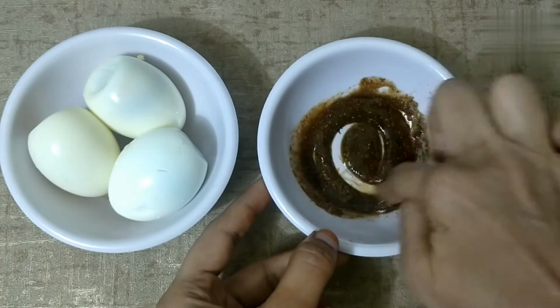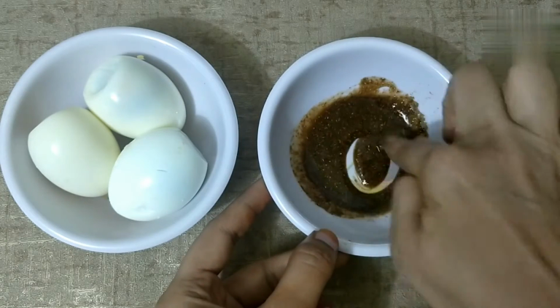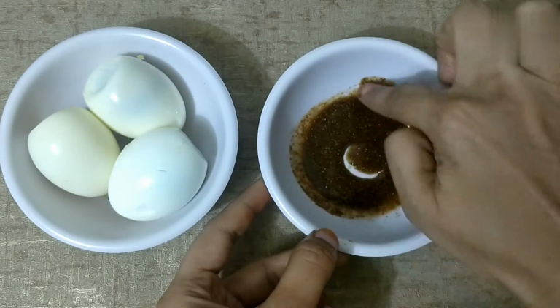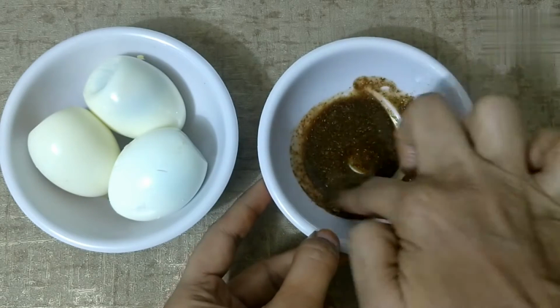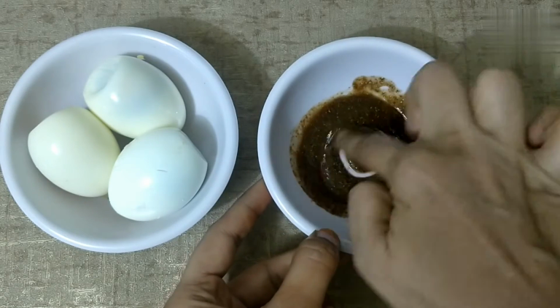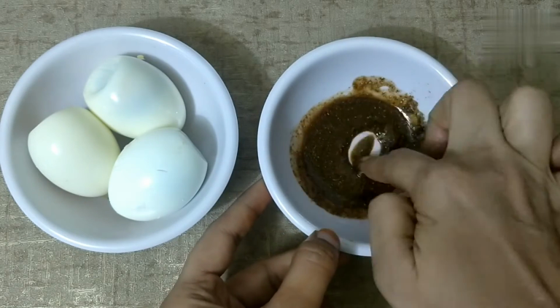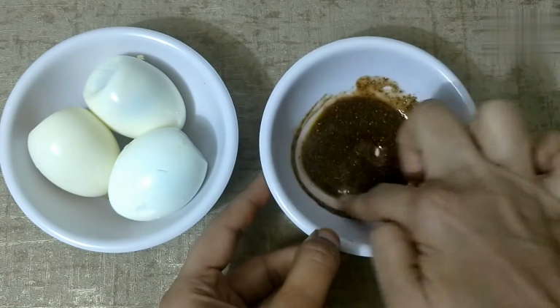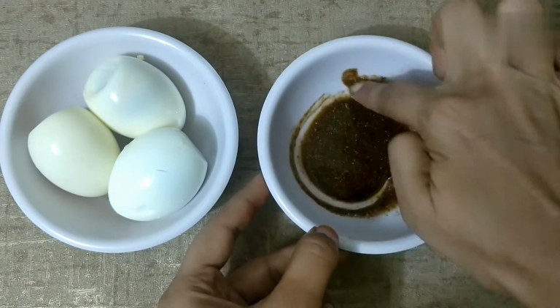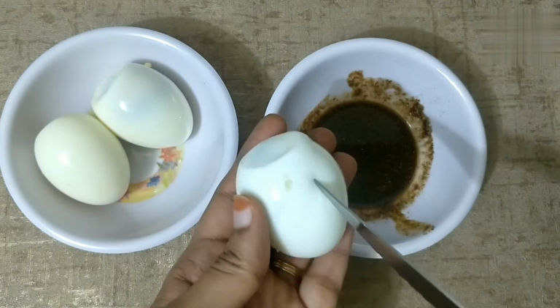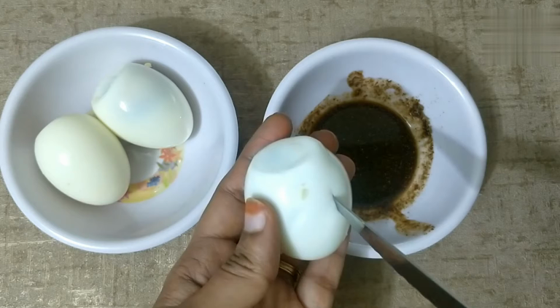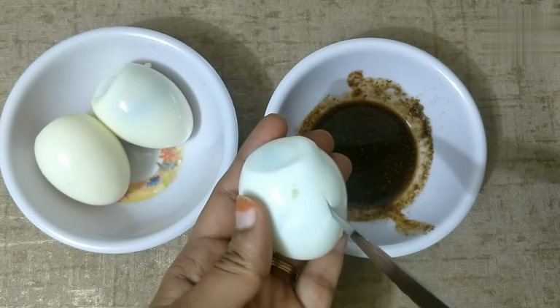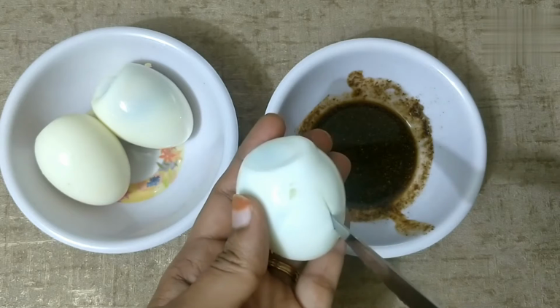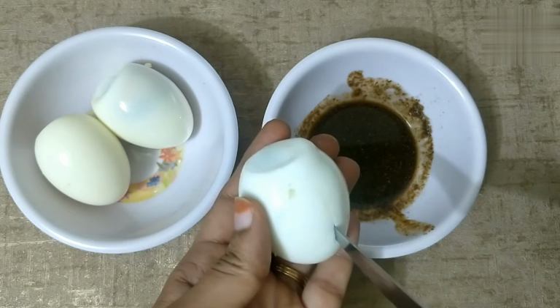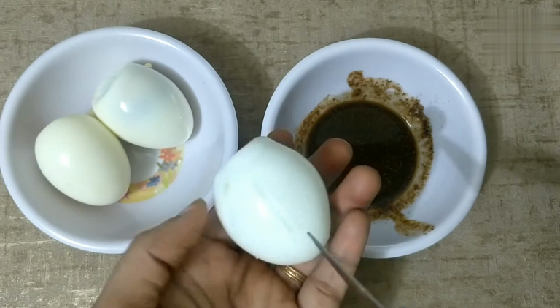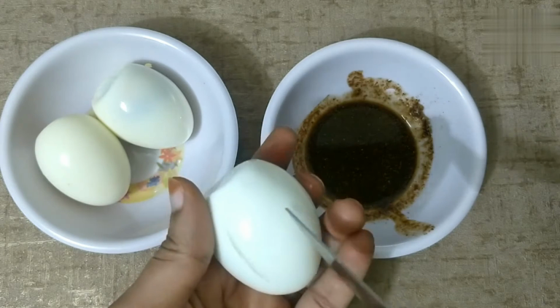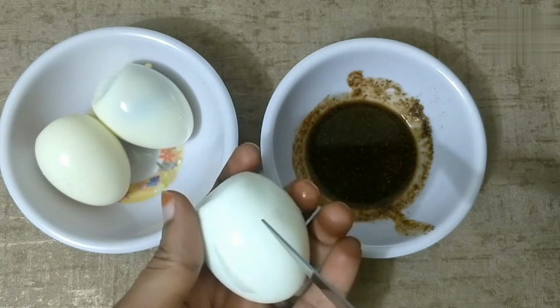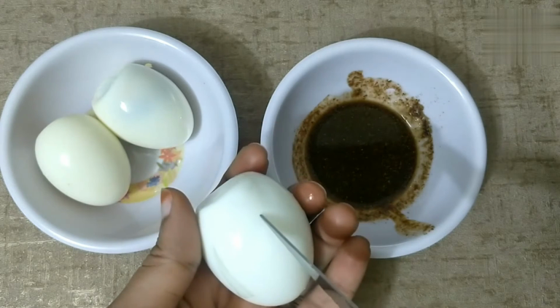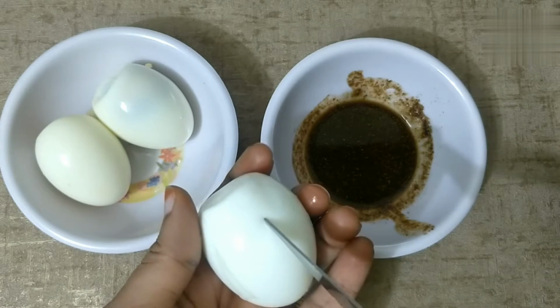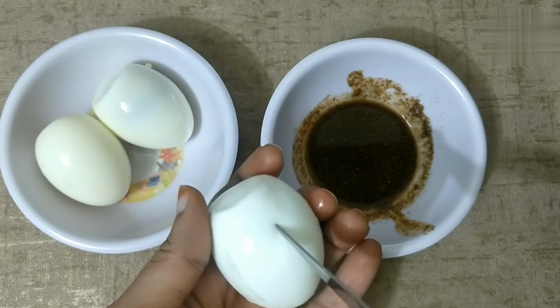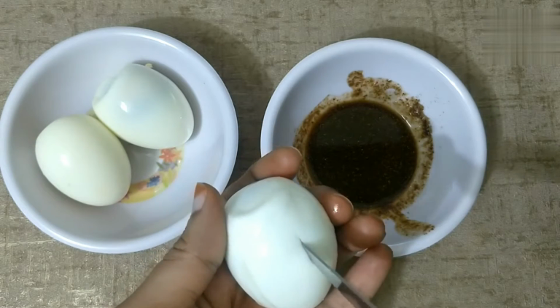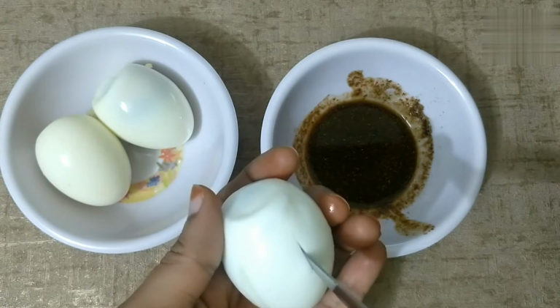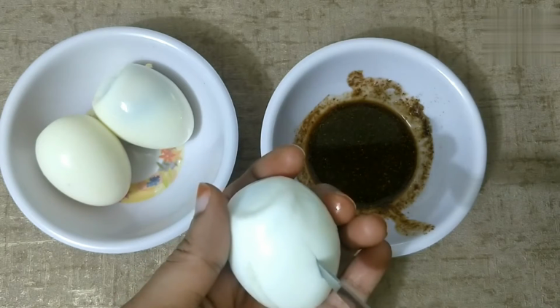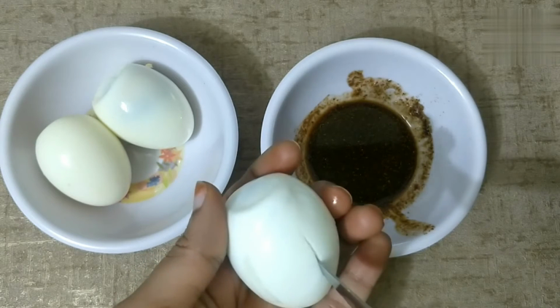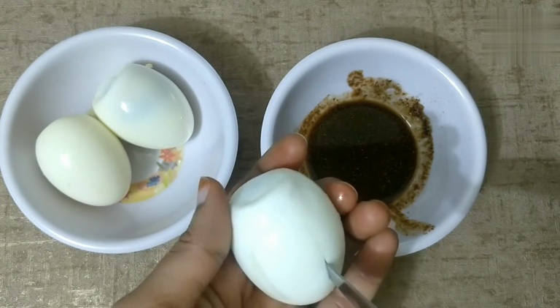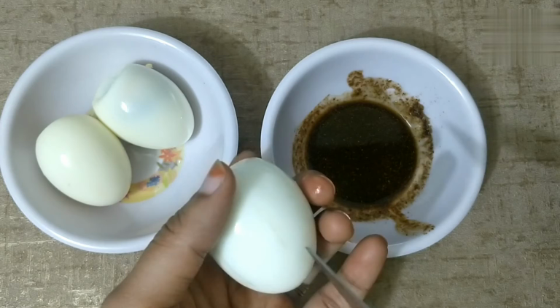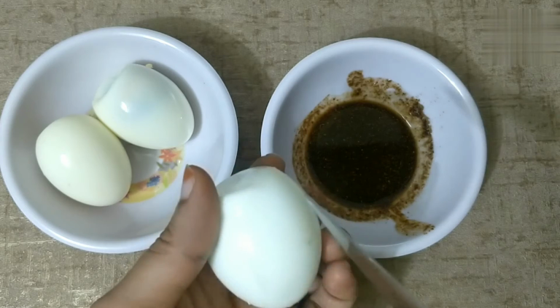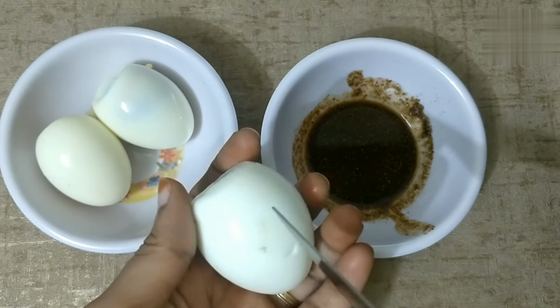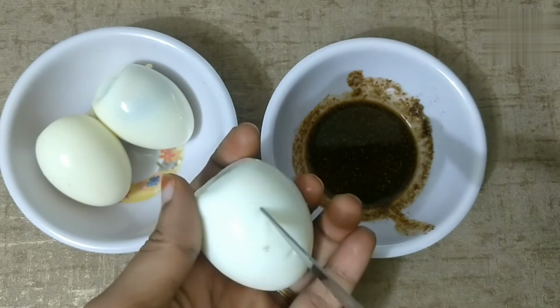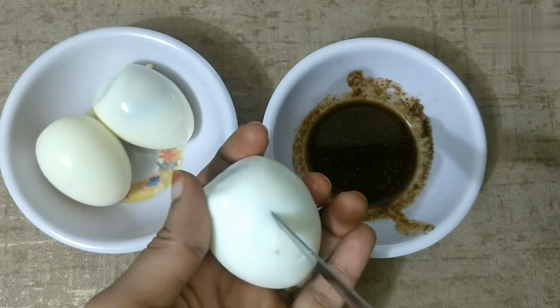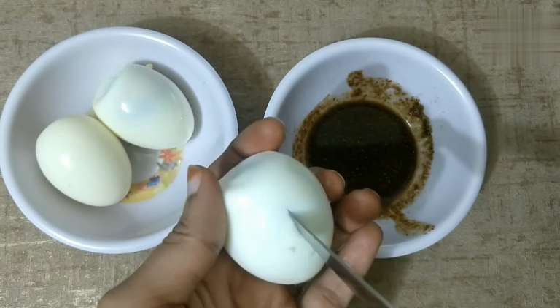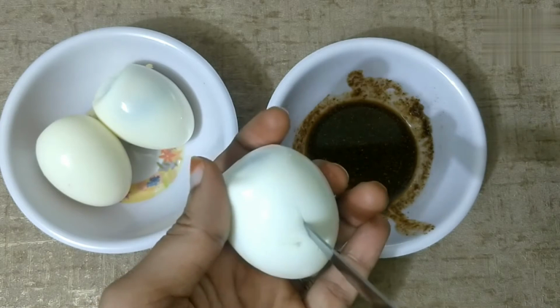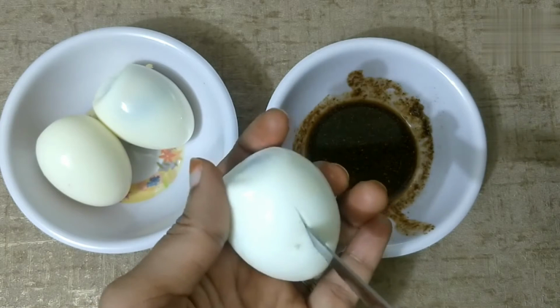We will start with the oil and half teaspoon salt. I will start with the recipe — just four sides, nice and golden and plain. I'm gonna put it slowly.